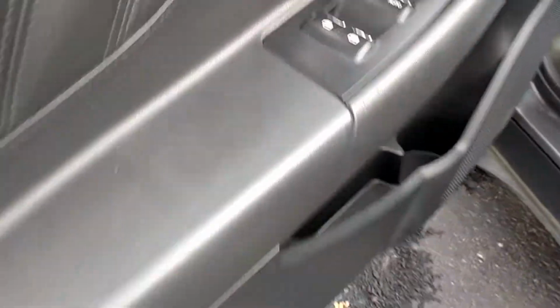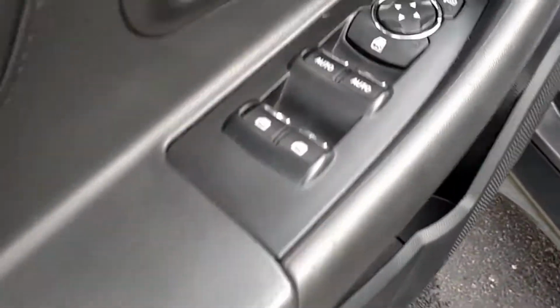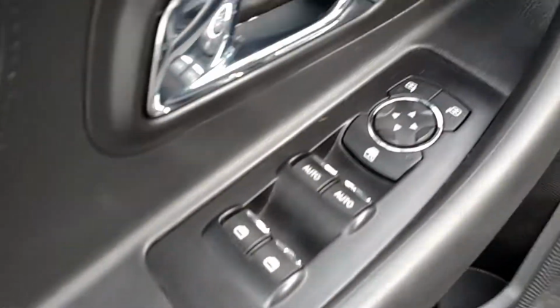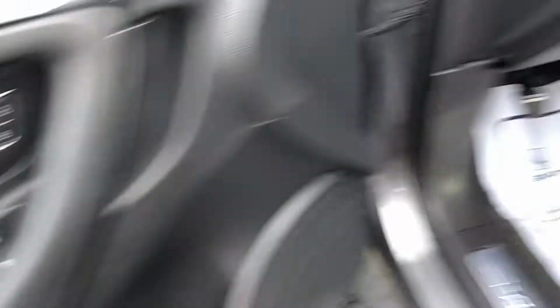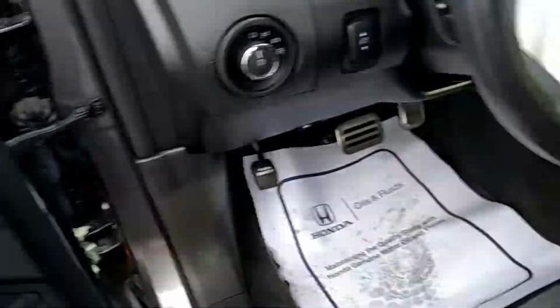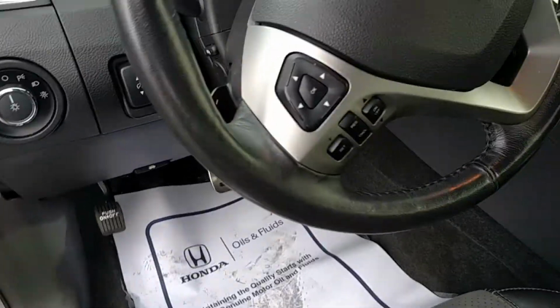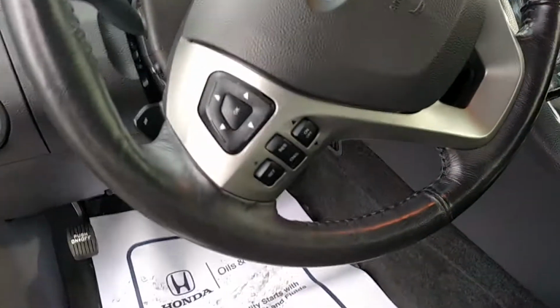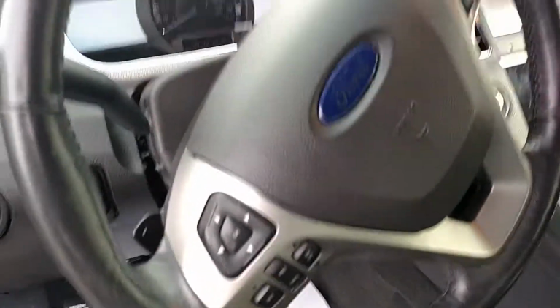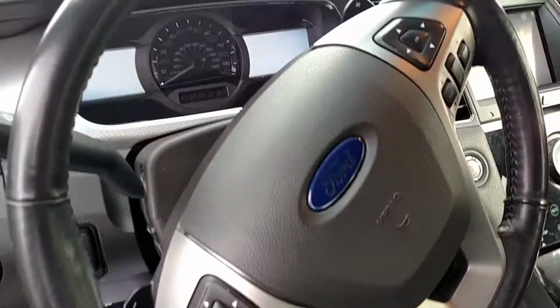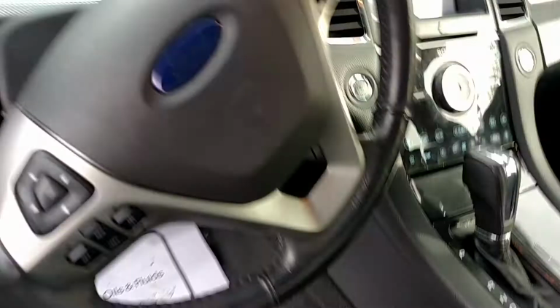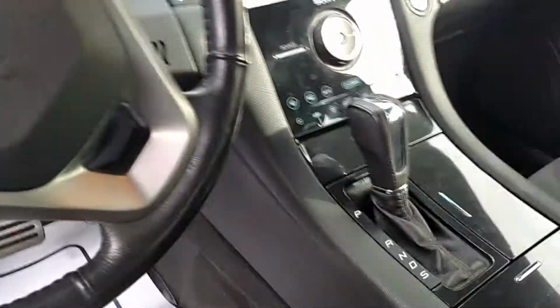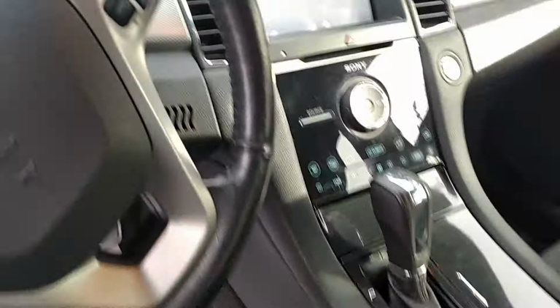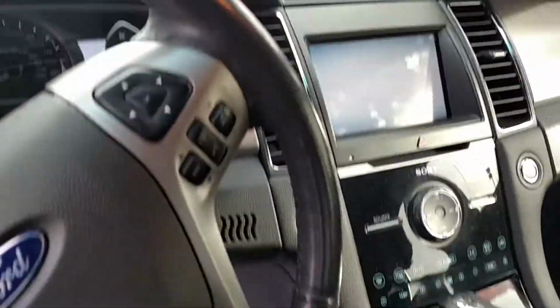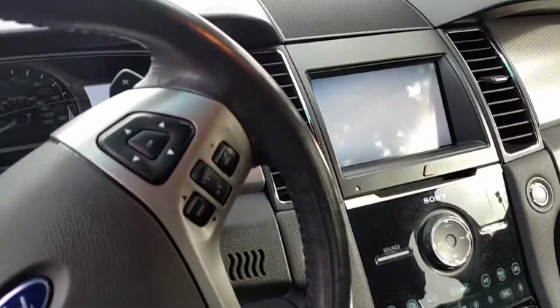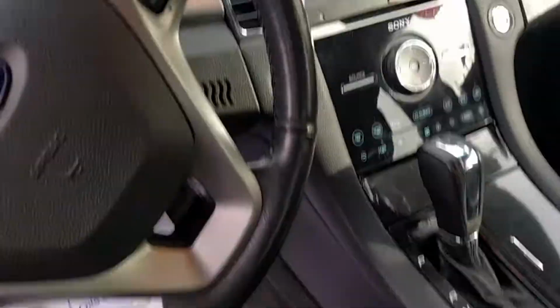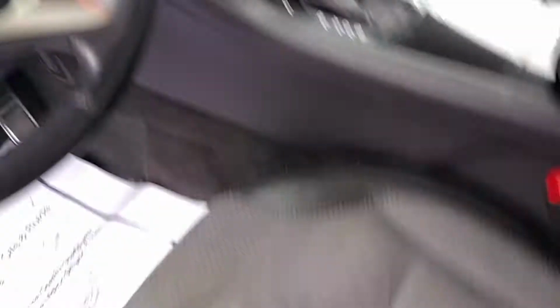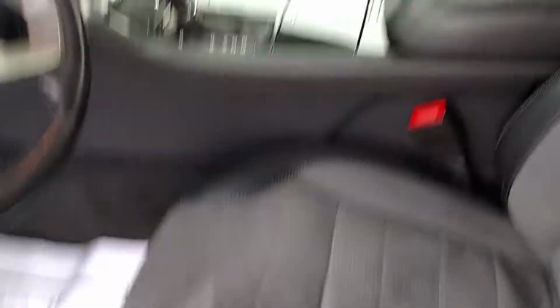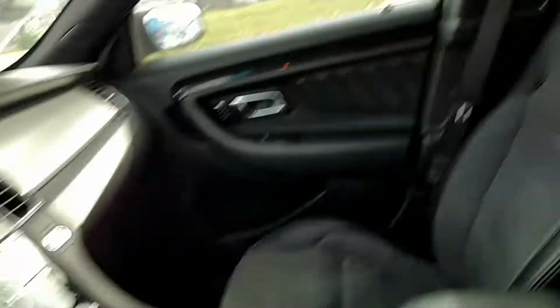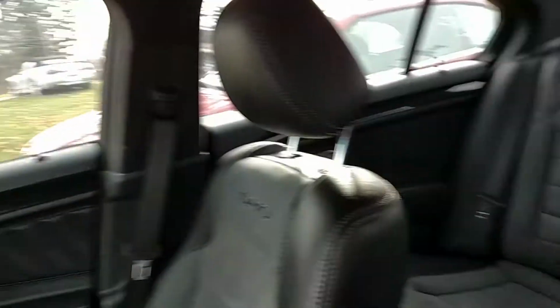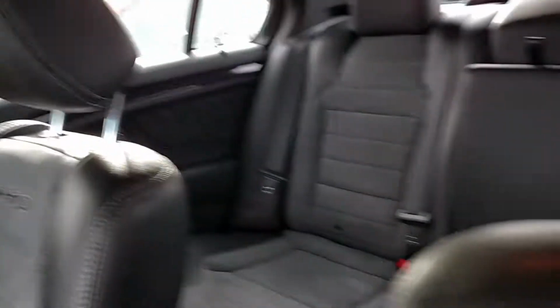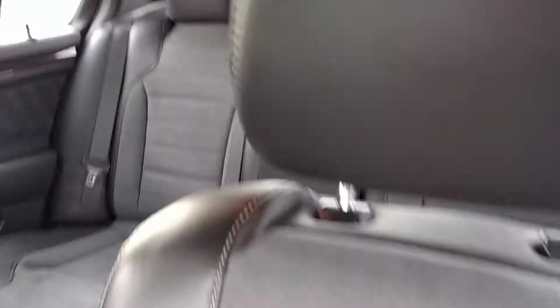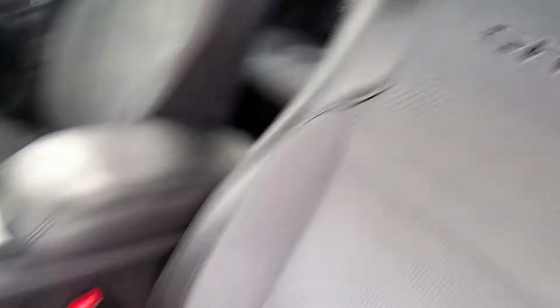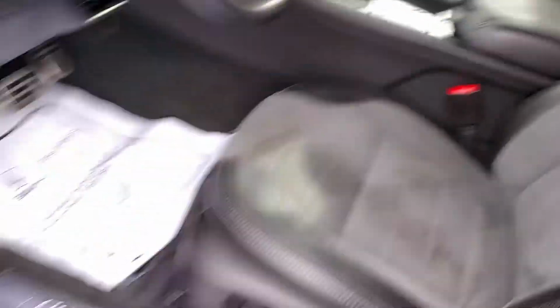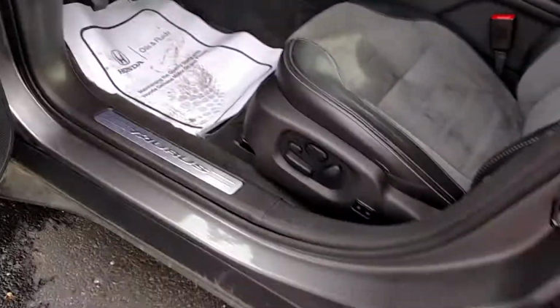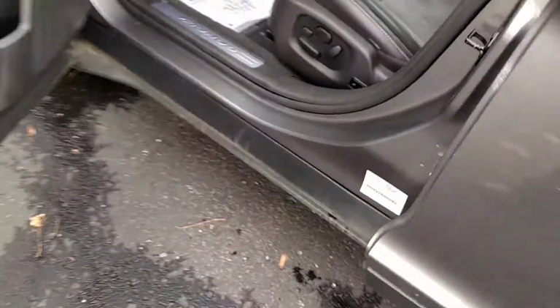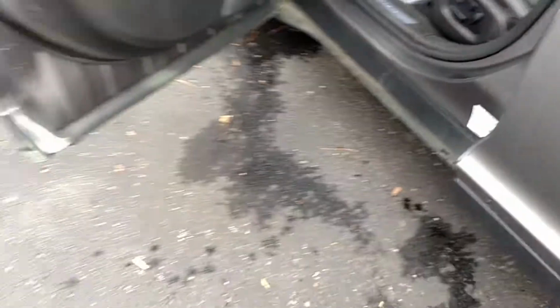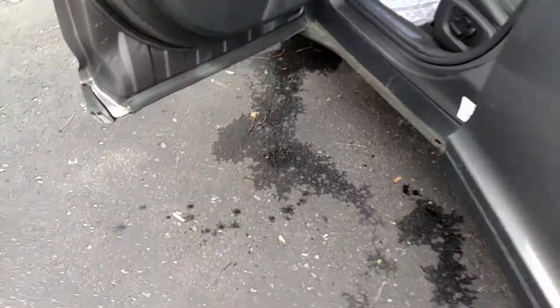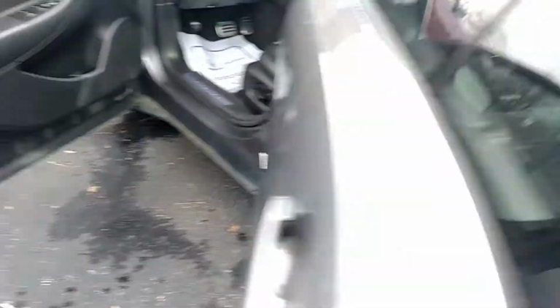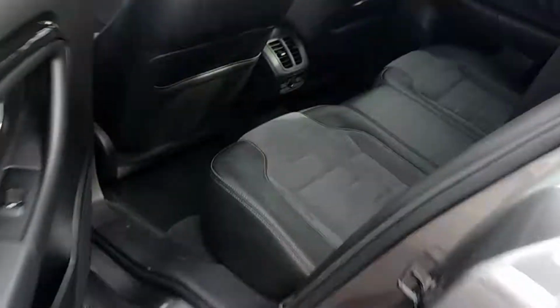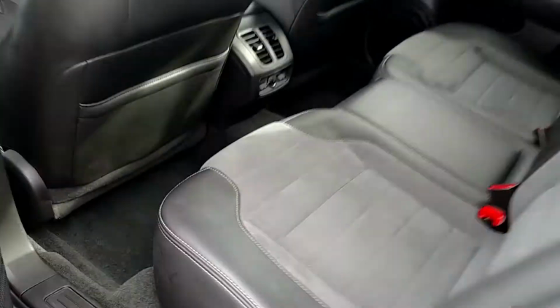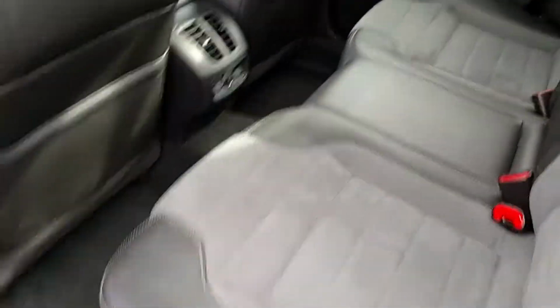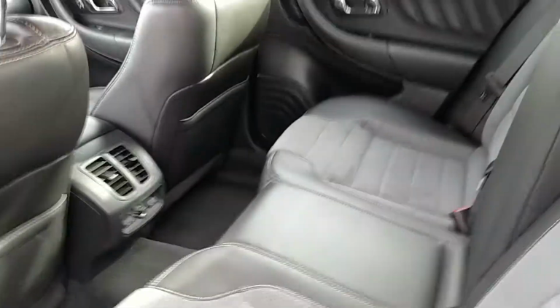Door console controls, steering console, leather seats, and plenty of space in the back.